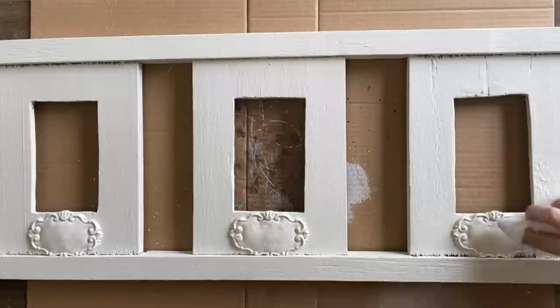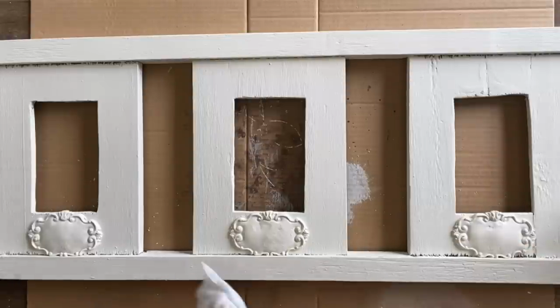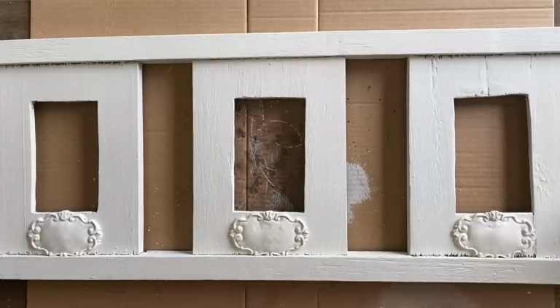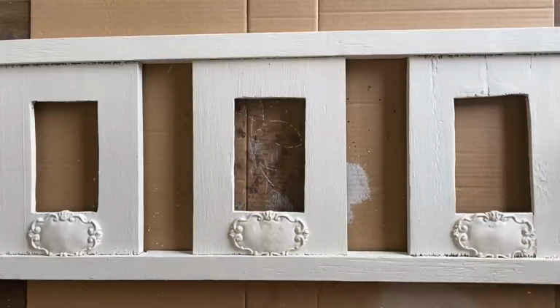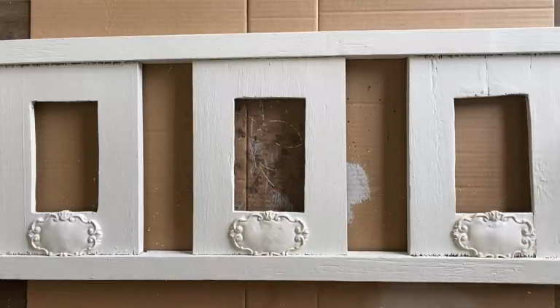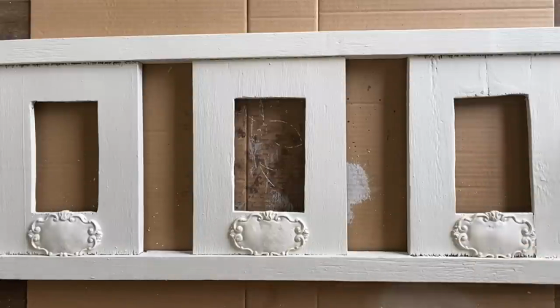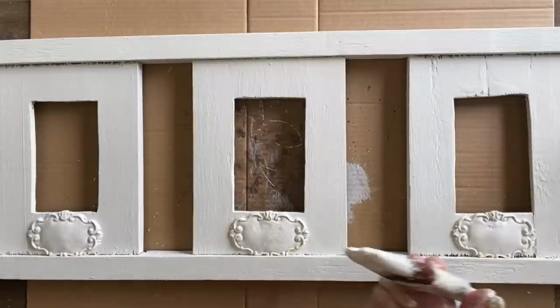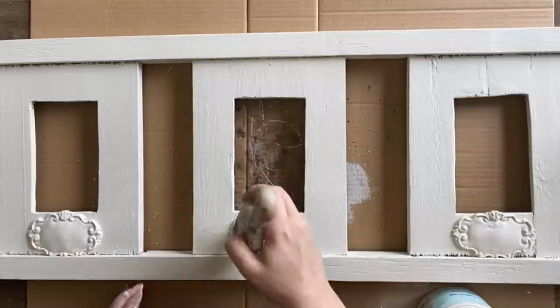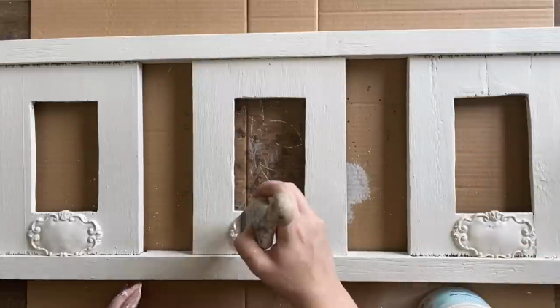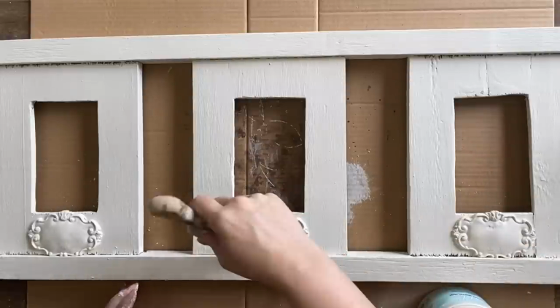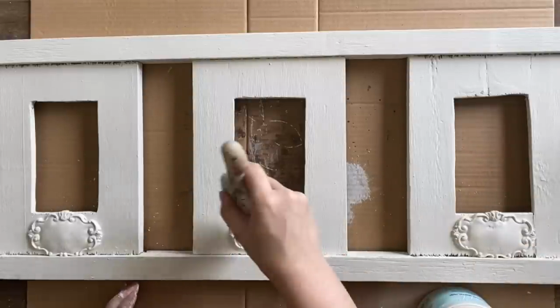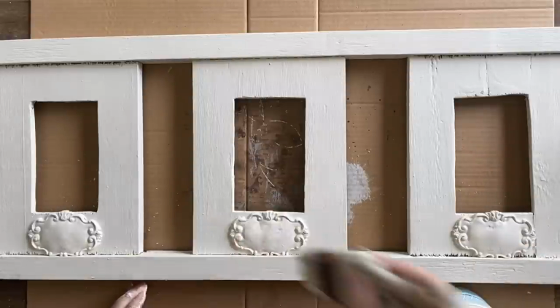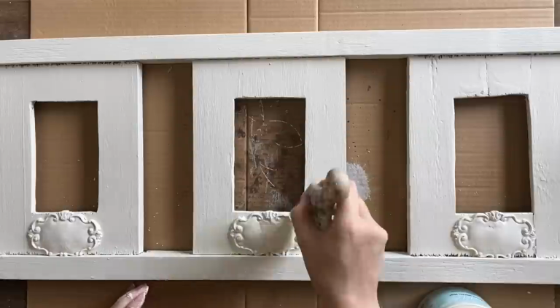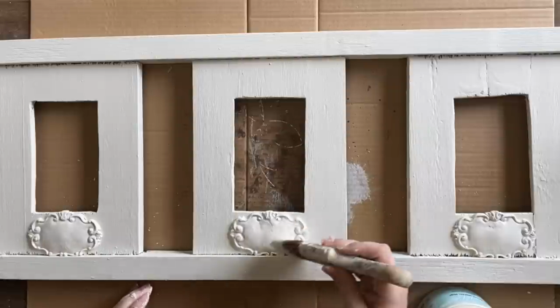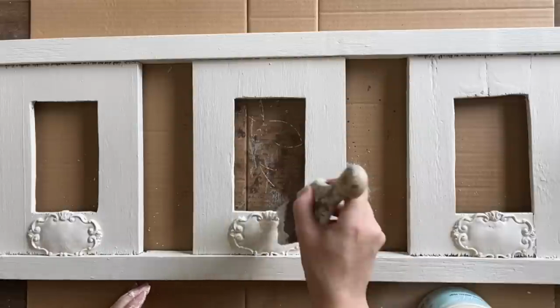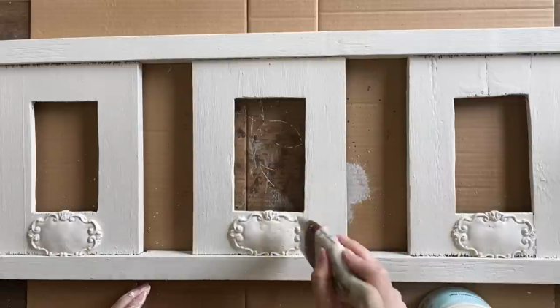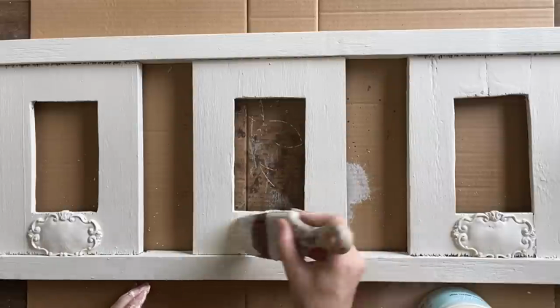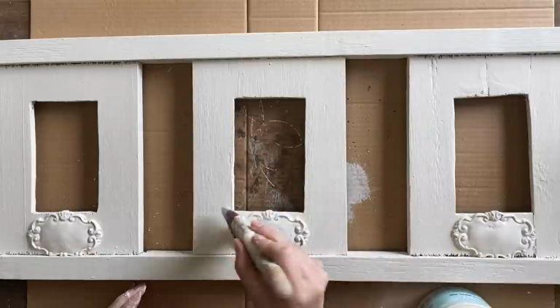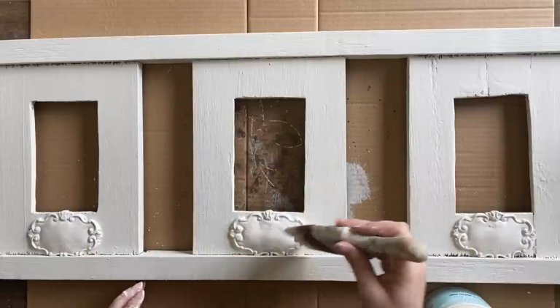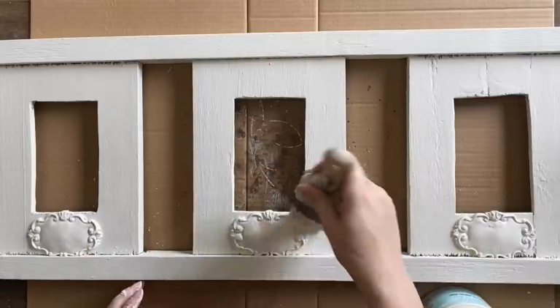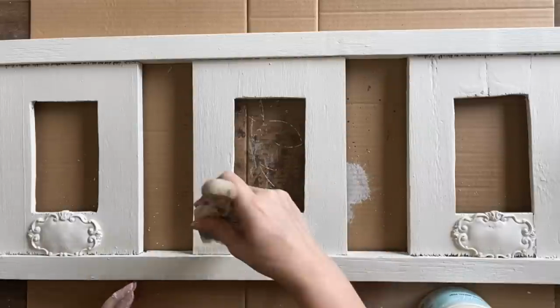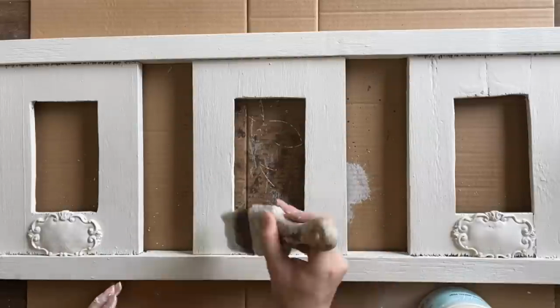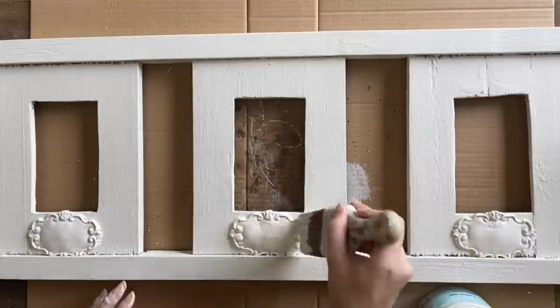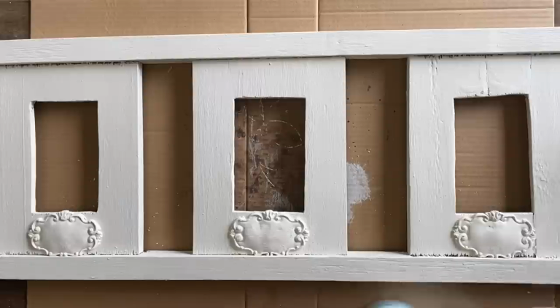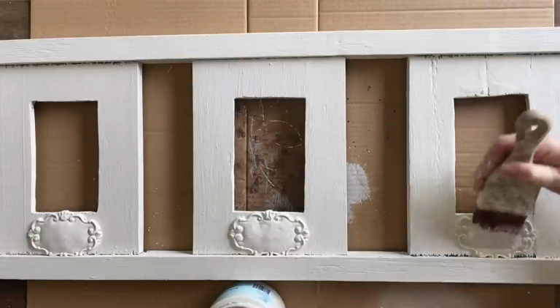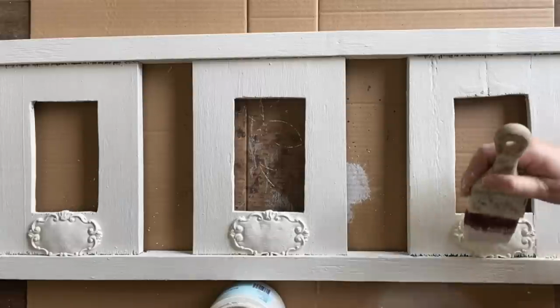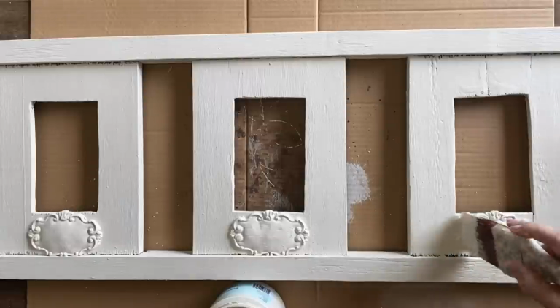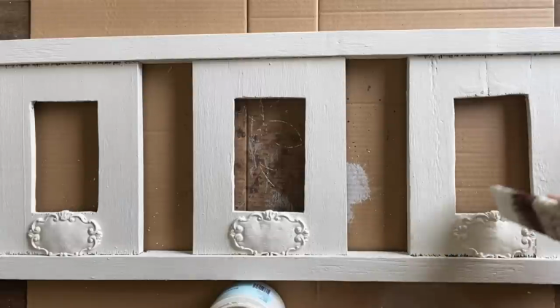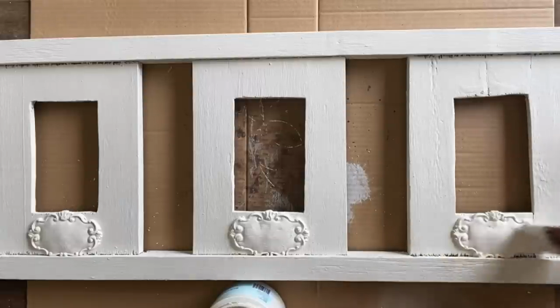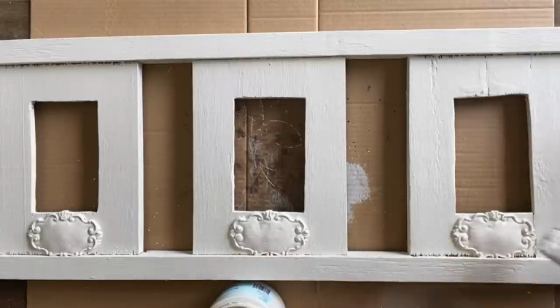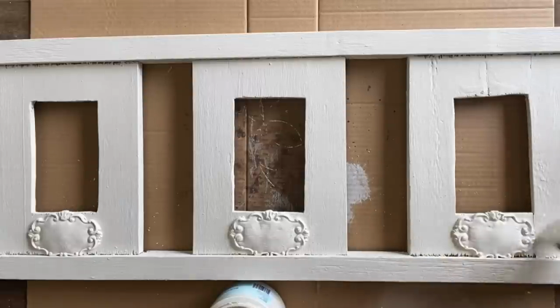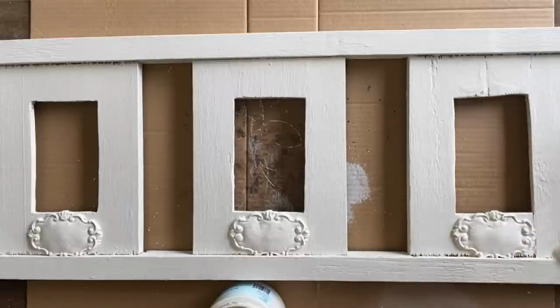I'm then going to paint over each of these castings with the Endless Shore silk mineral paint. I find that if I paint my castings before they're completely dry, I get less cracking.